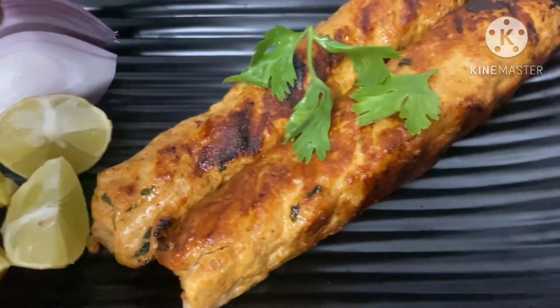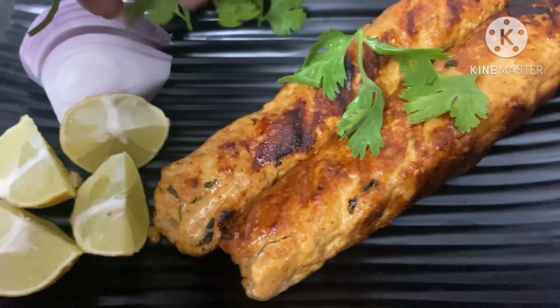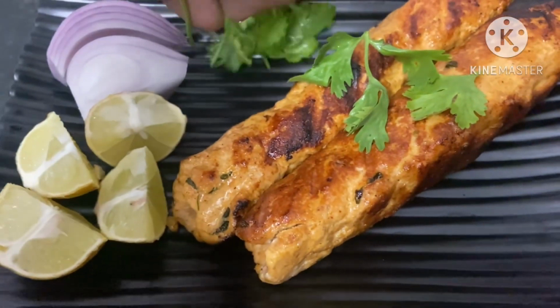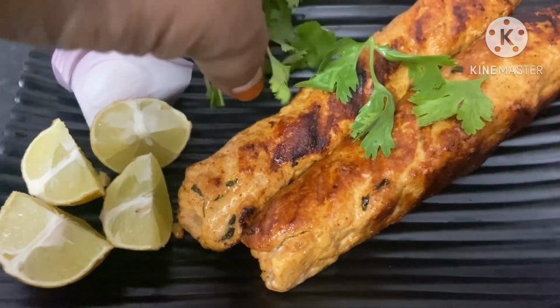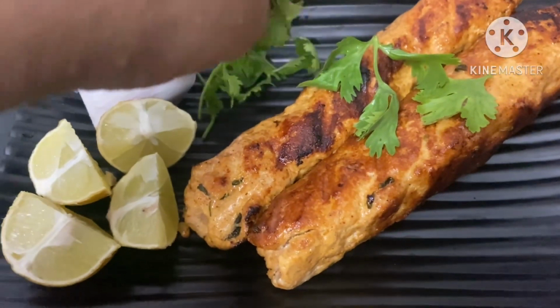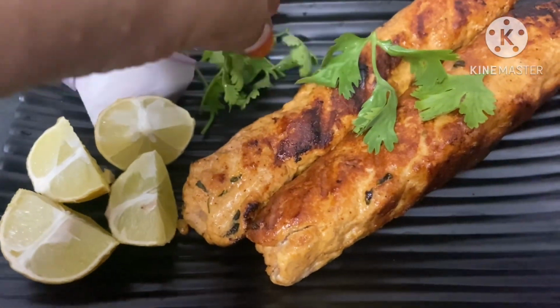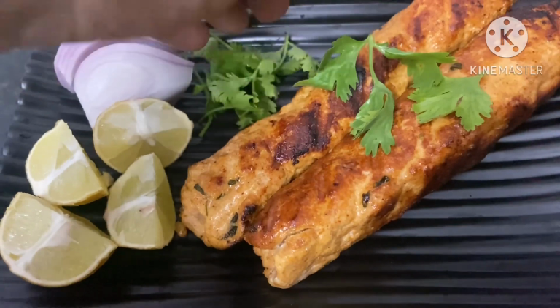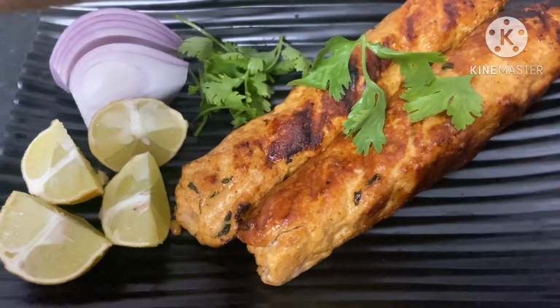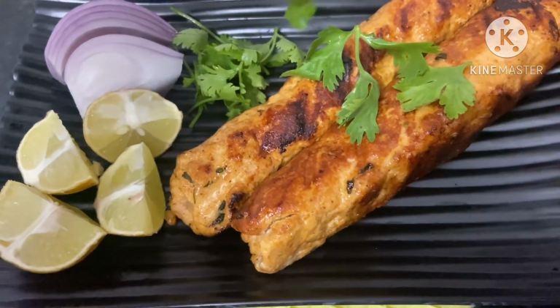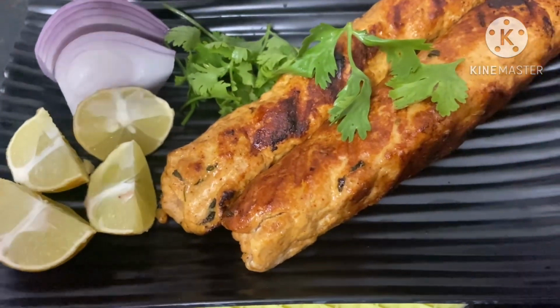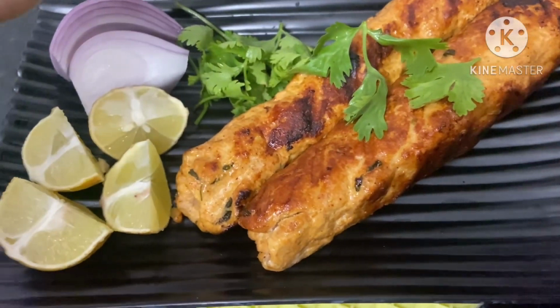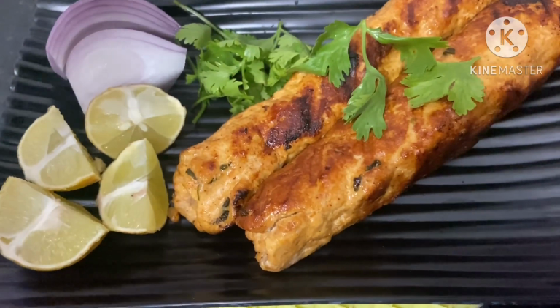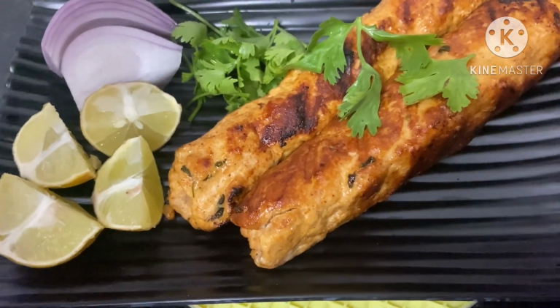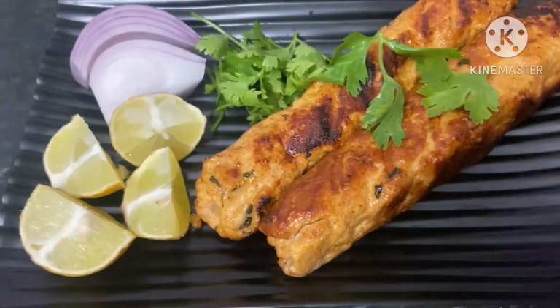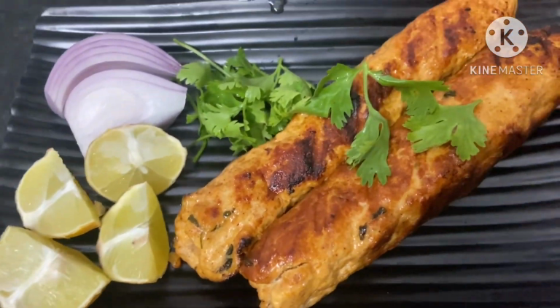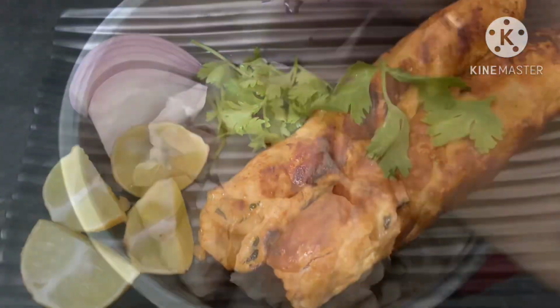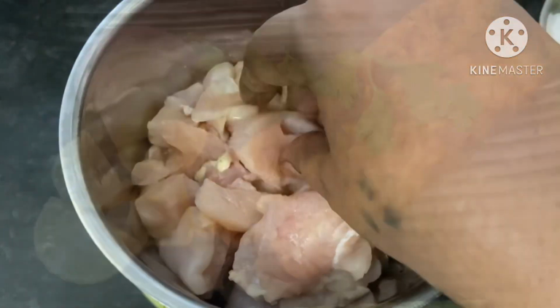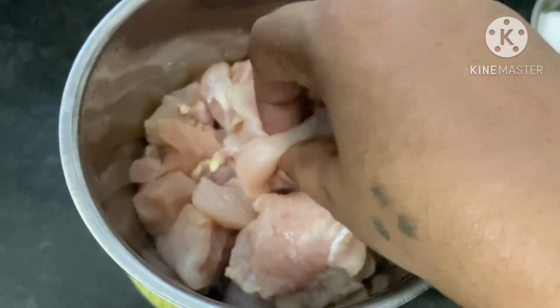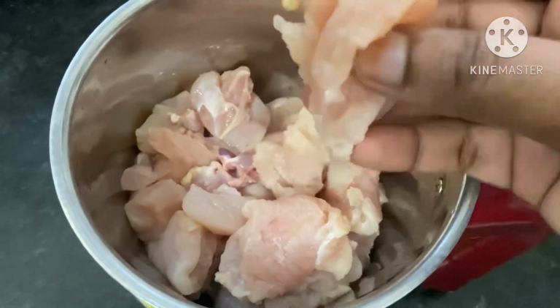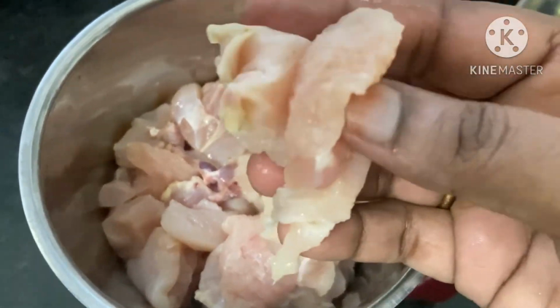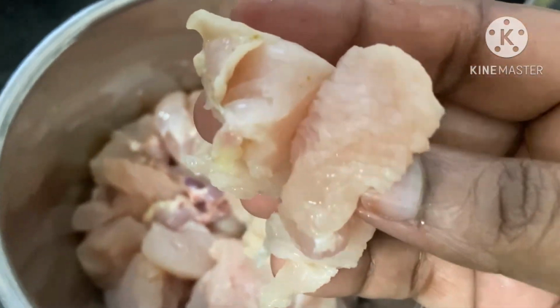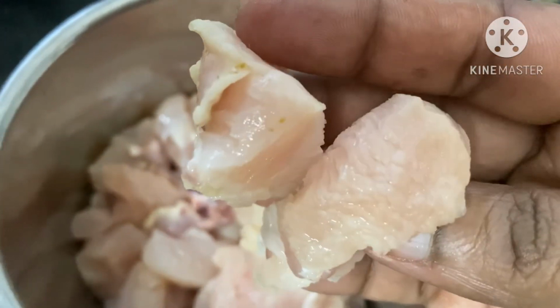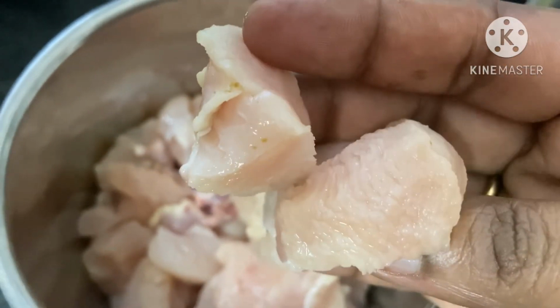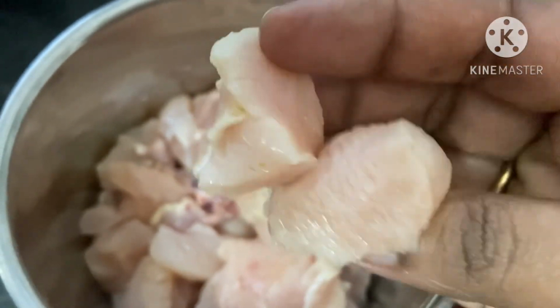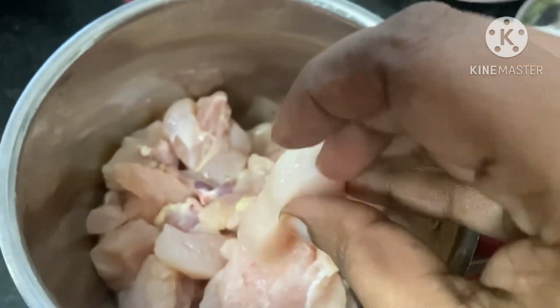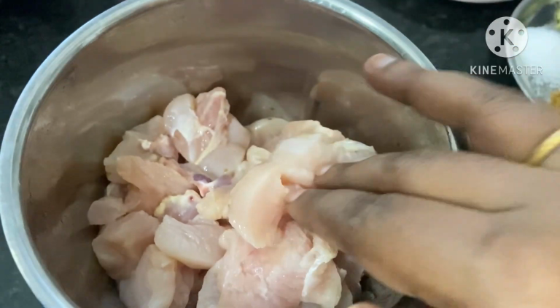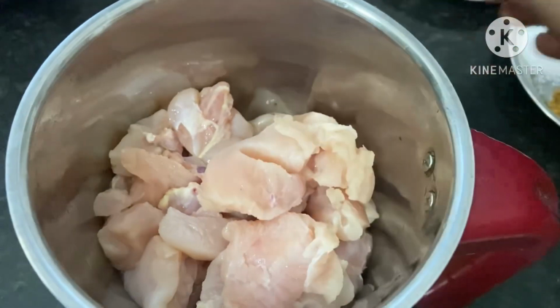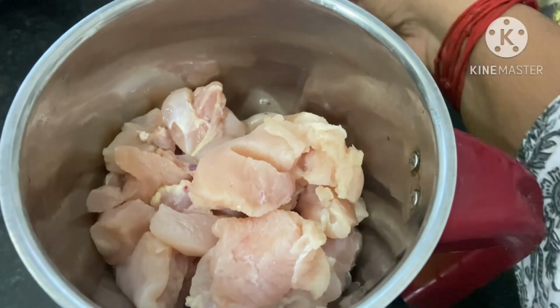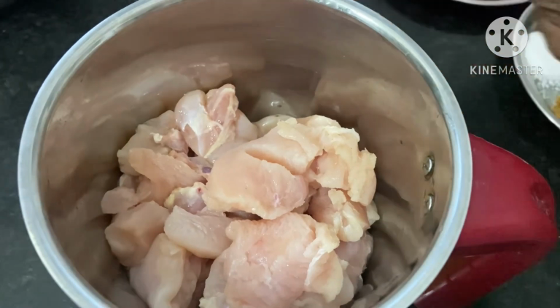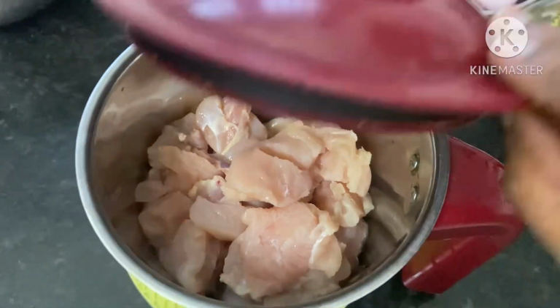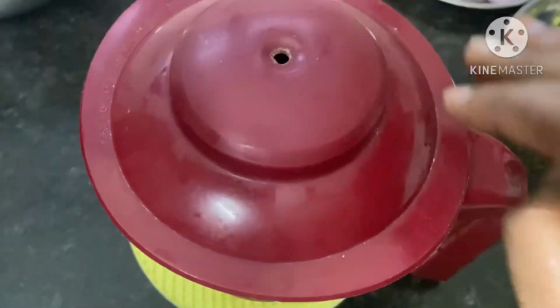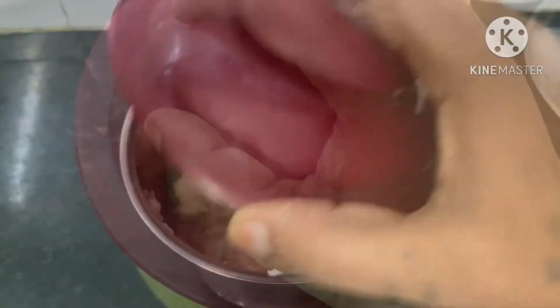Every day, every month, we will have a recipe. We will have a lot of kebabs. They are very customised and very easy to make. We will do that as well.